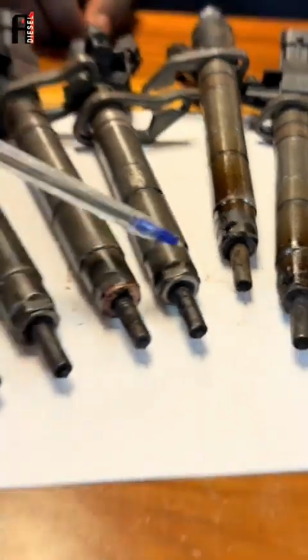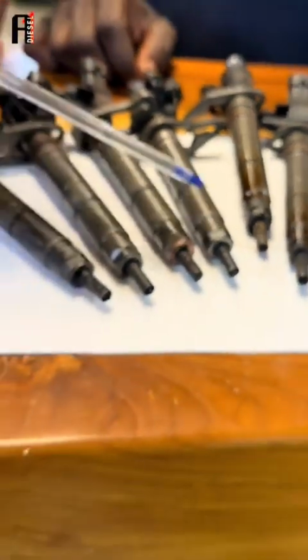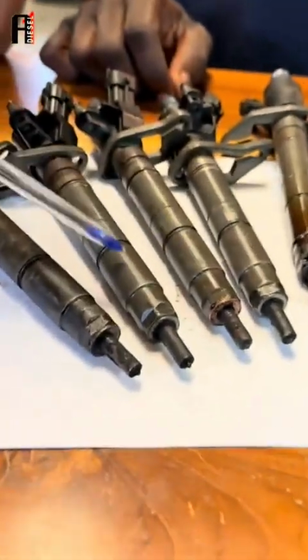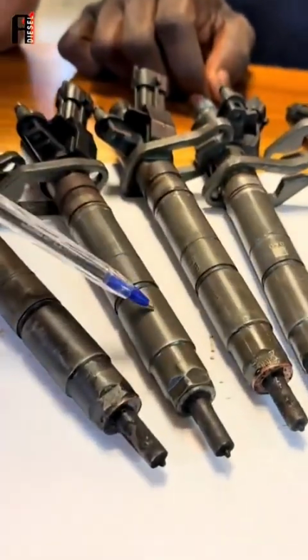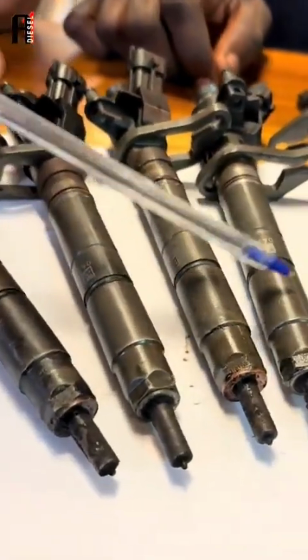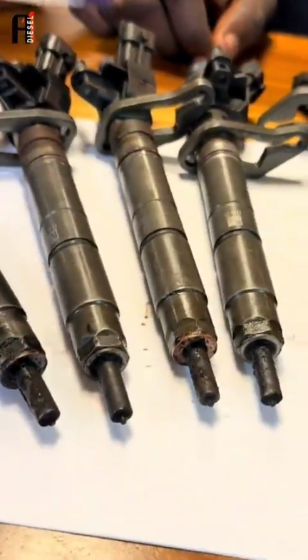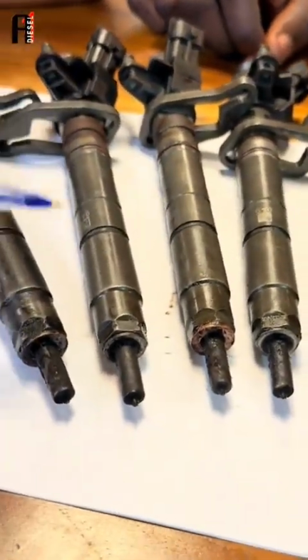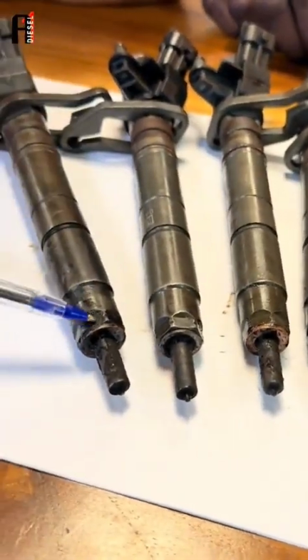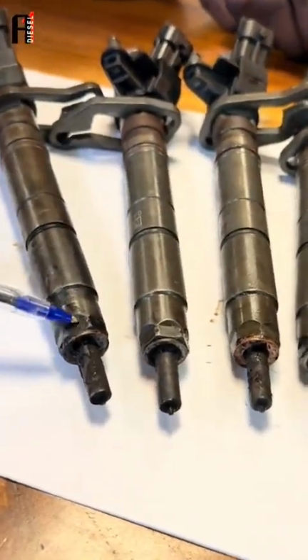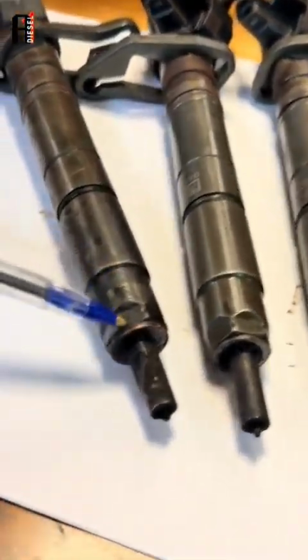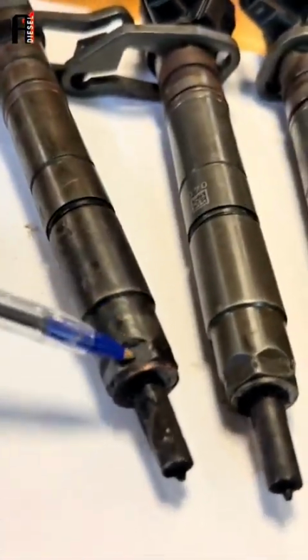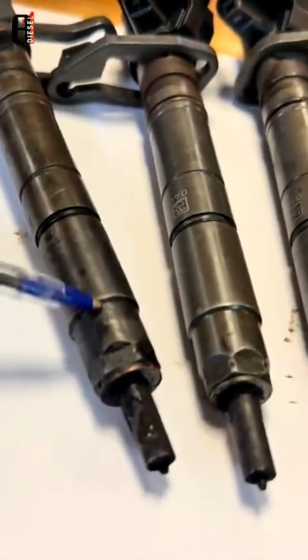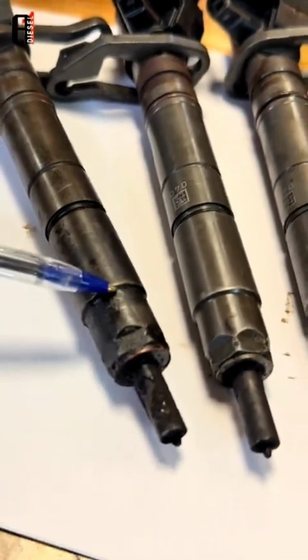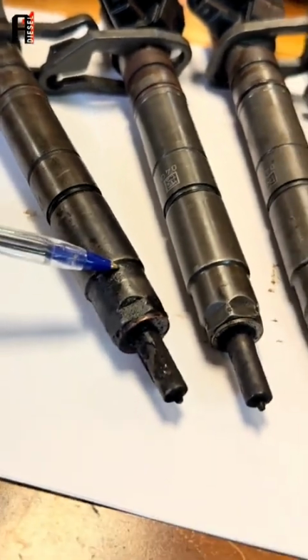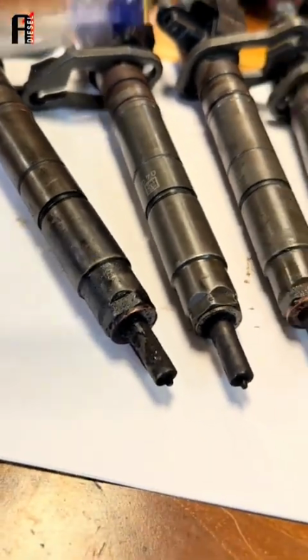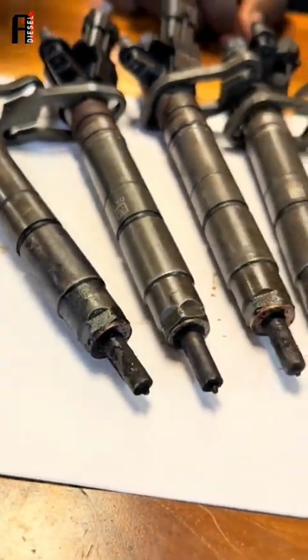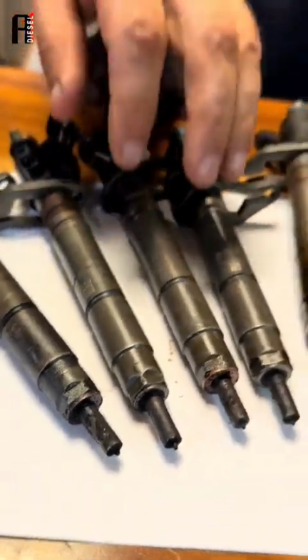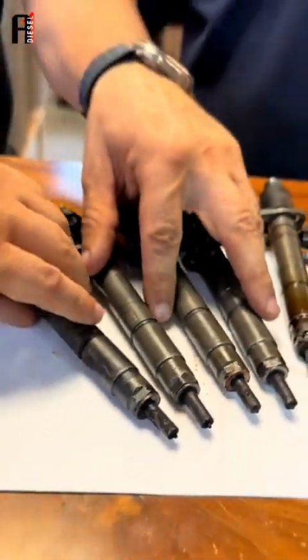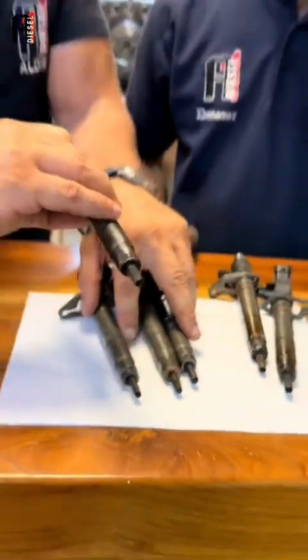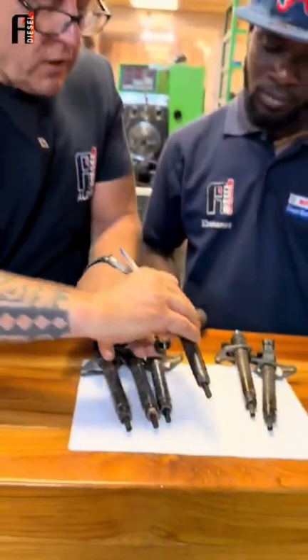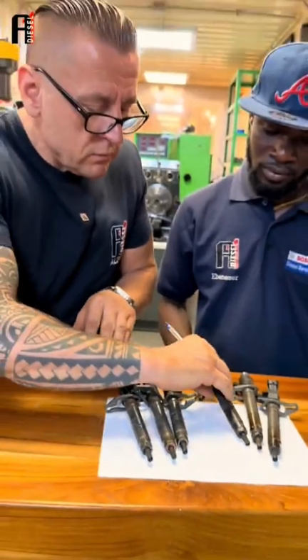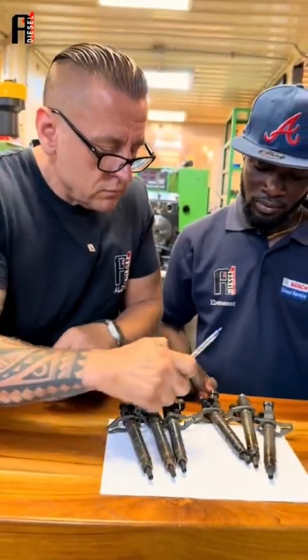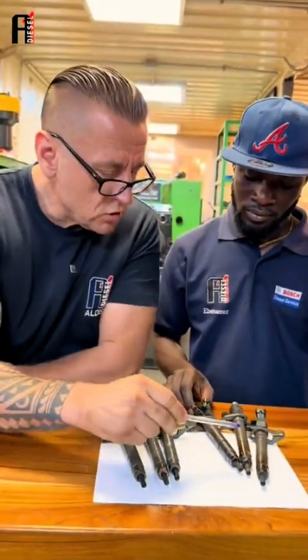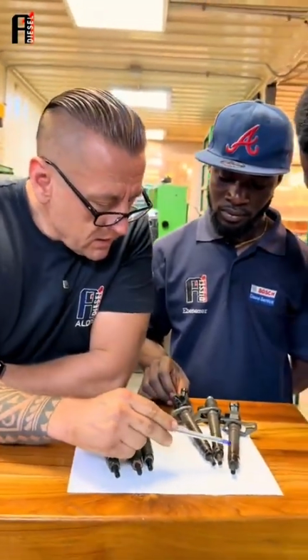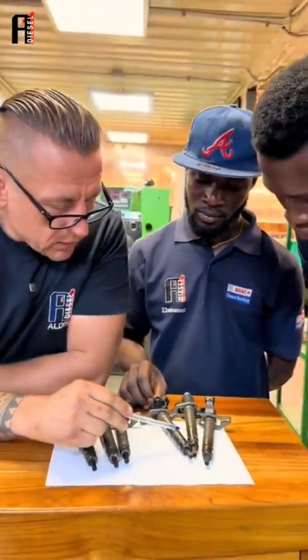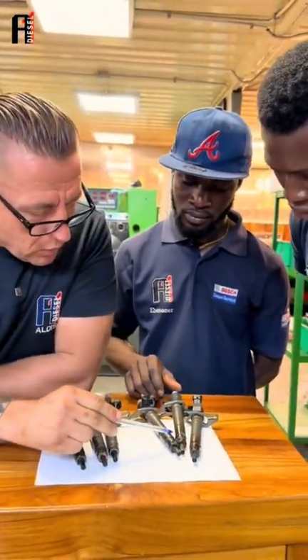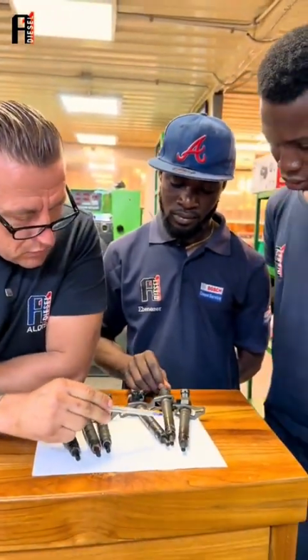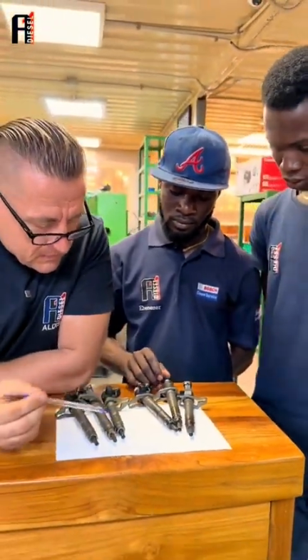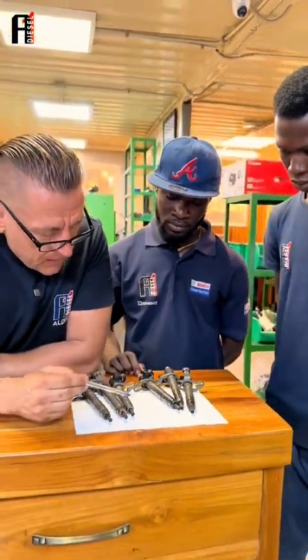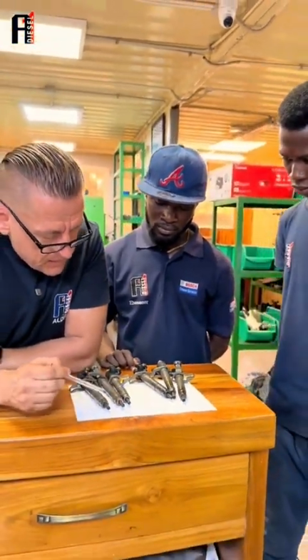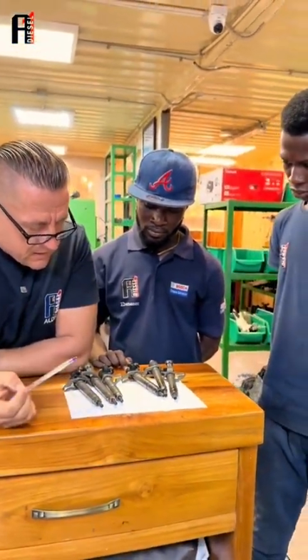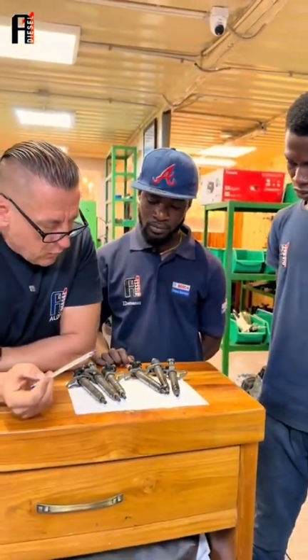But this one, two, three — they are sitting well, and this one again is not sitting well. You see how it is? So actually, three of them are not sitting well at all, and these three are sitting well.